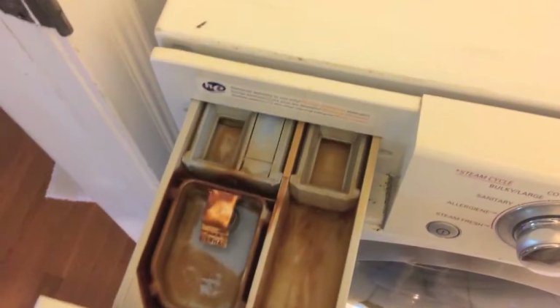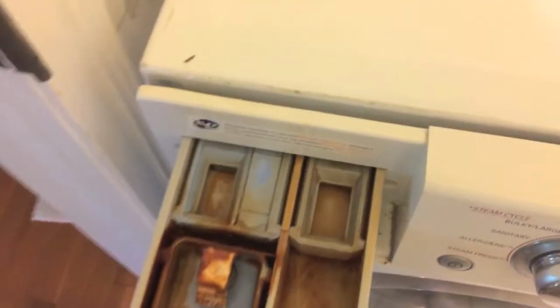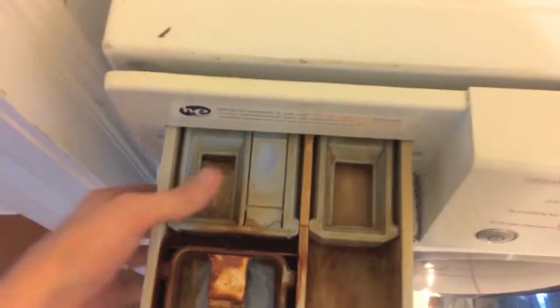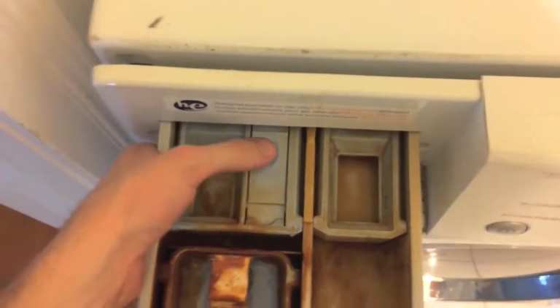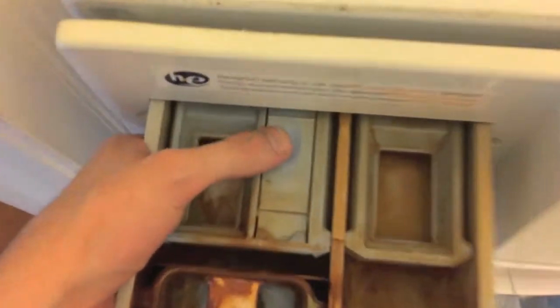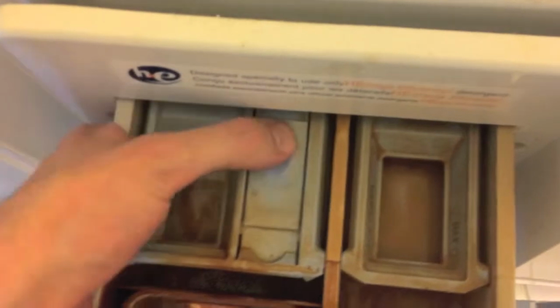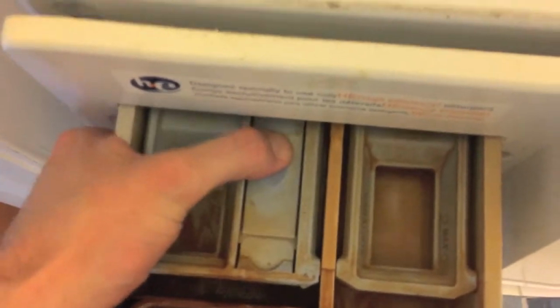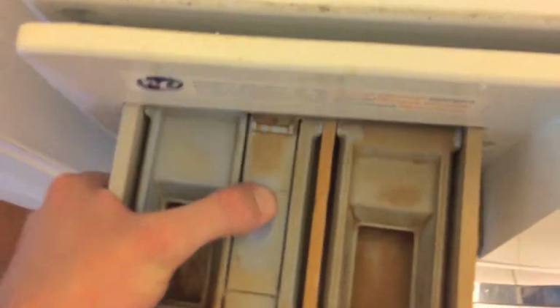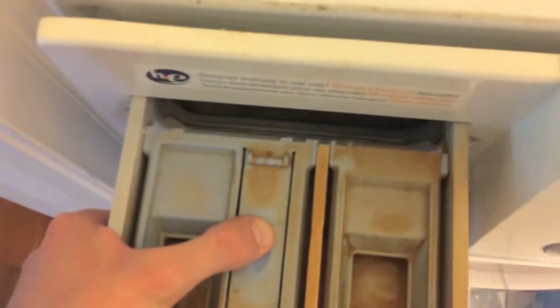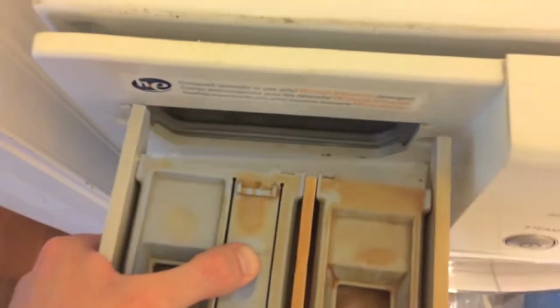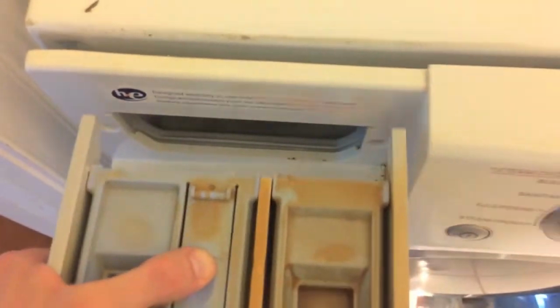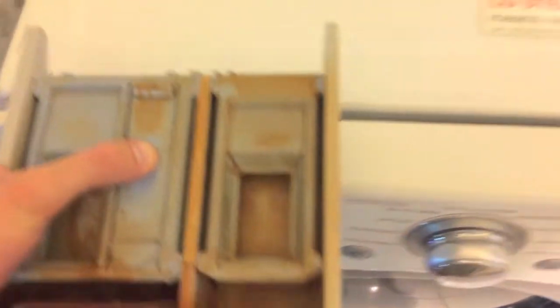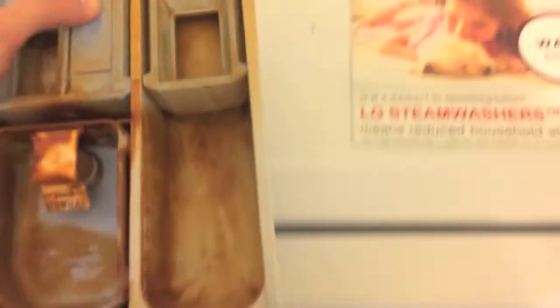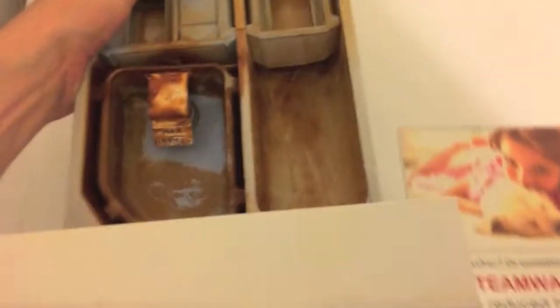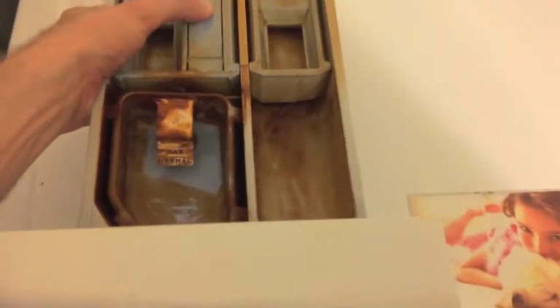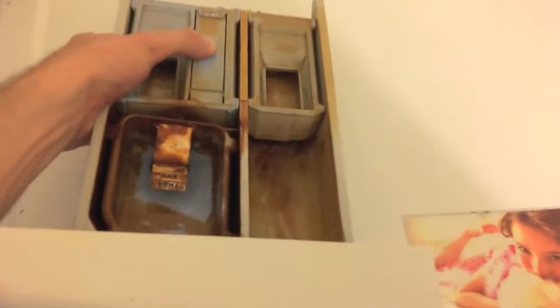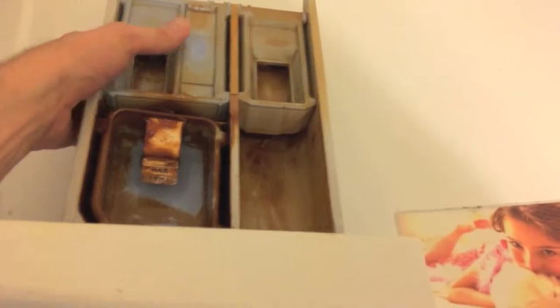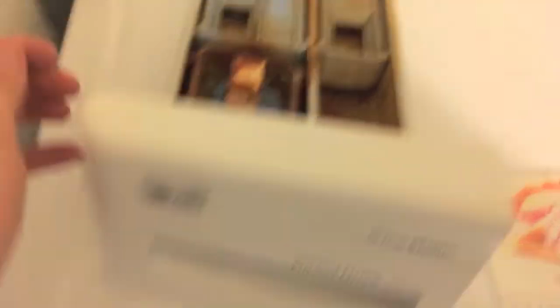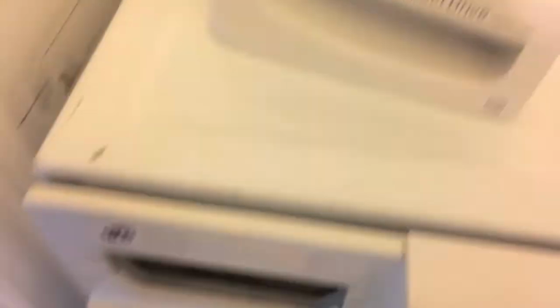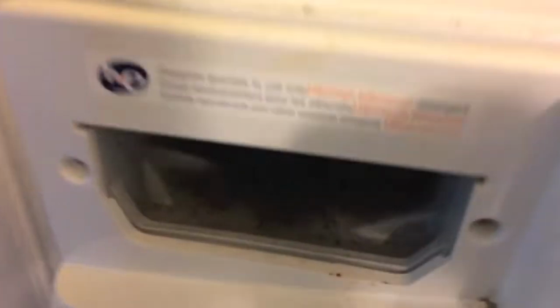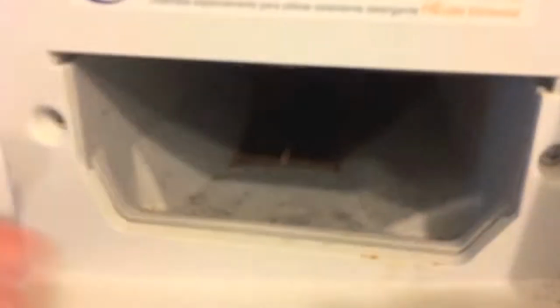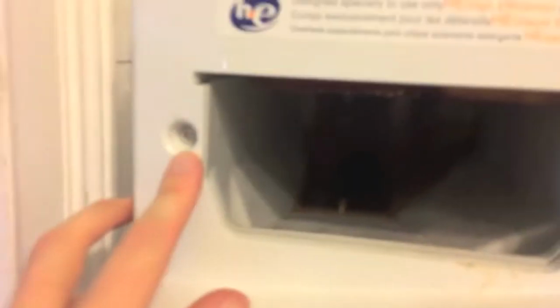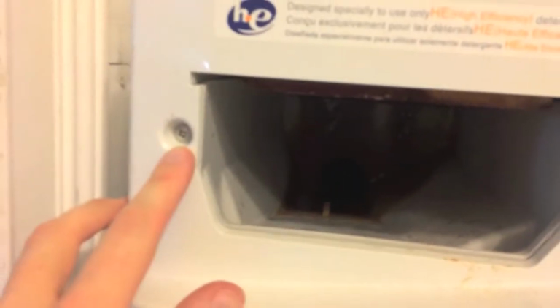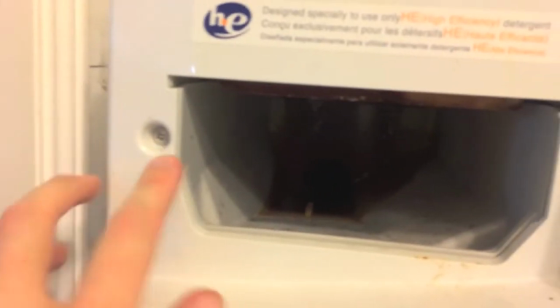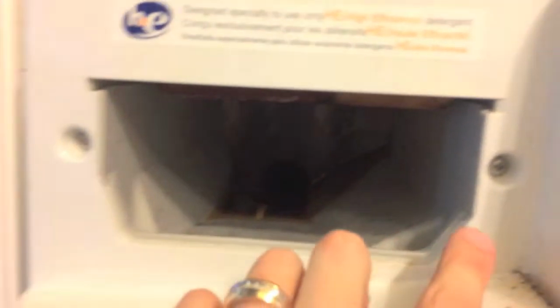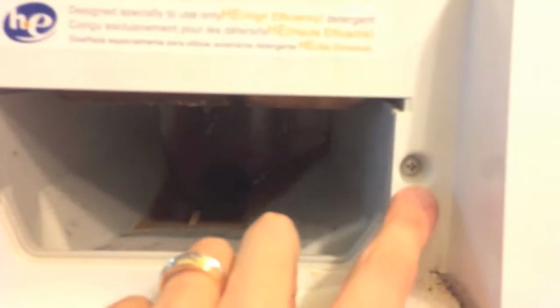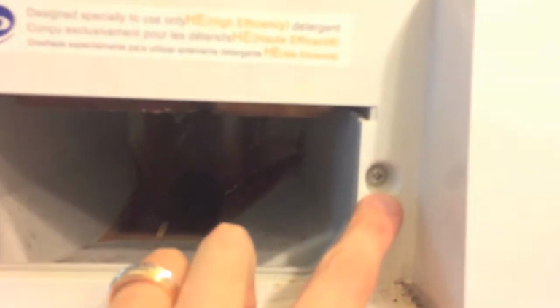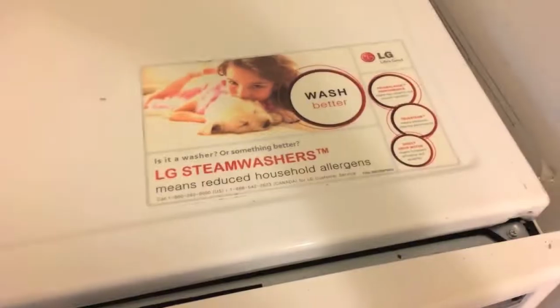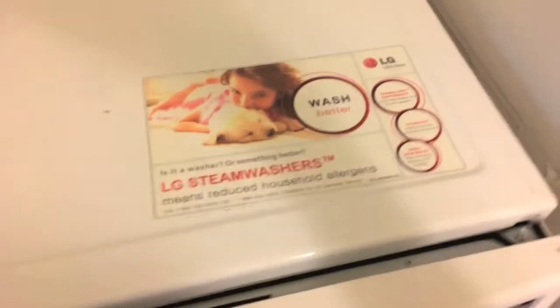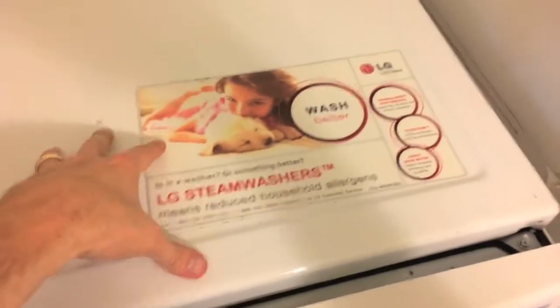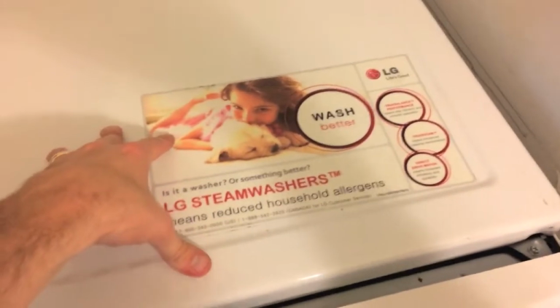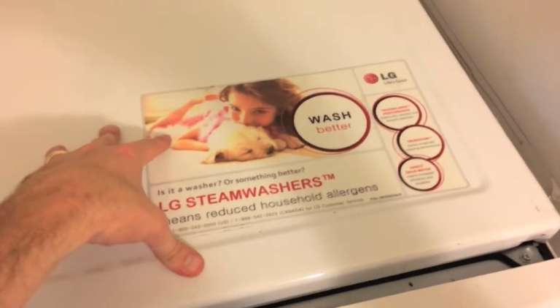Next, your detergent door — be careful, it might leak a little bit. There's a little tab here; push it in and you can pull the detergent door out. There are Phillips screws here that you will remove after shifting this entire piece back. Go ahead and remove it completely.